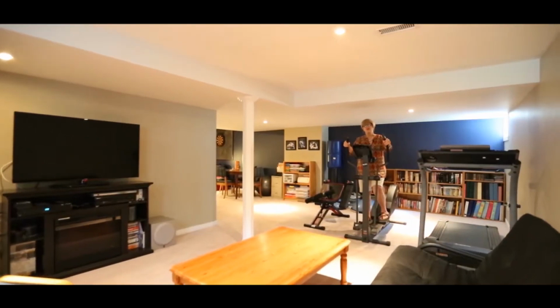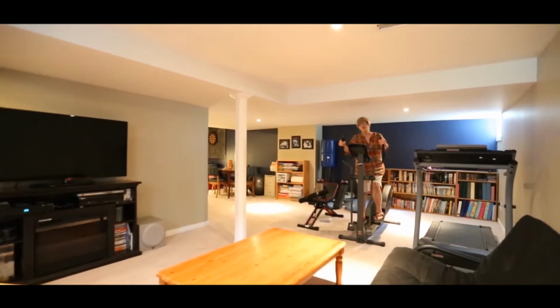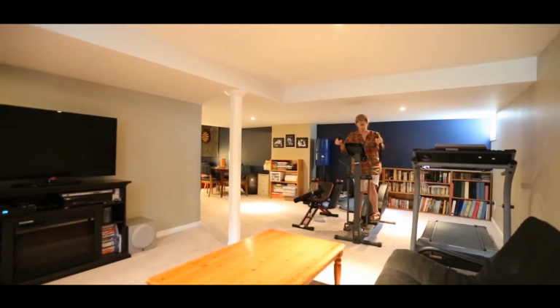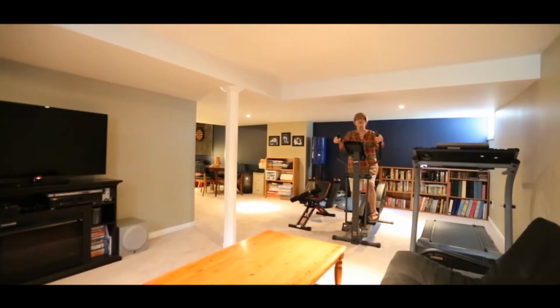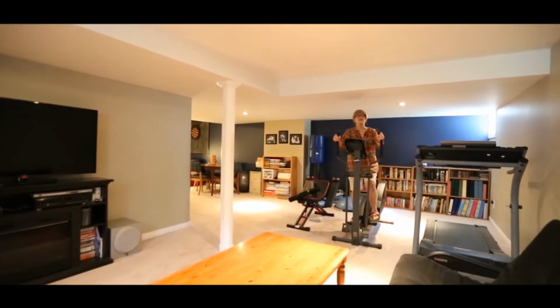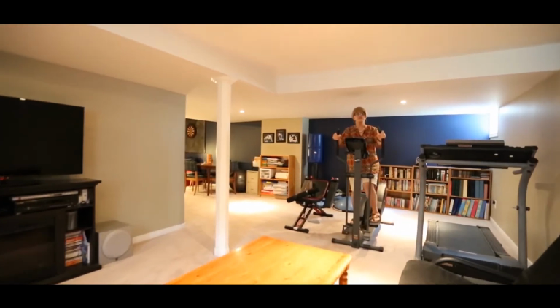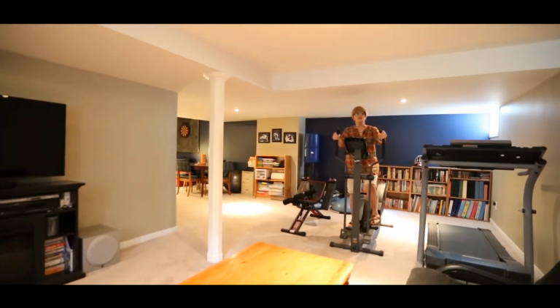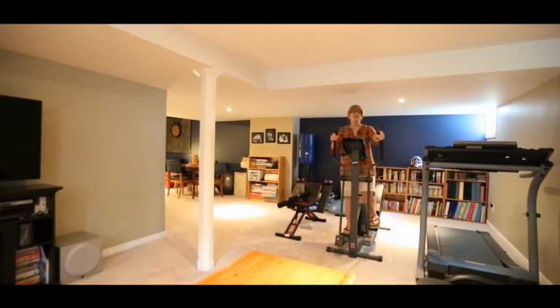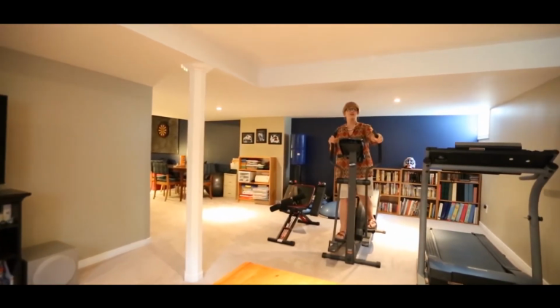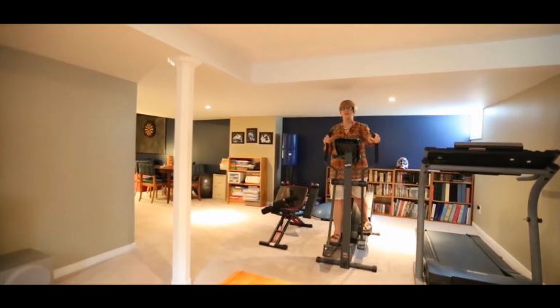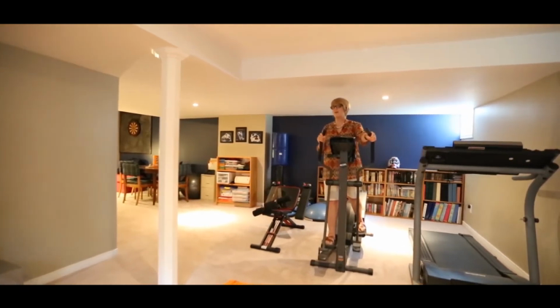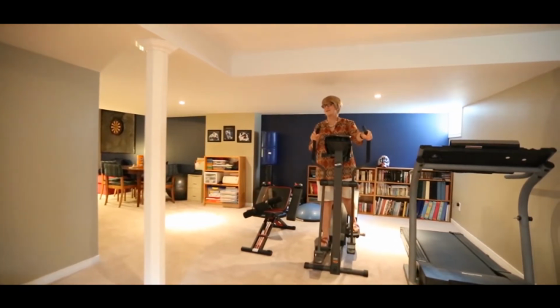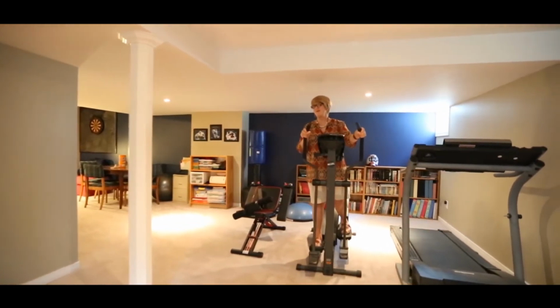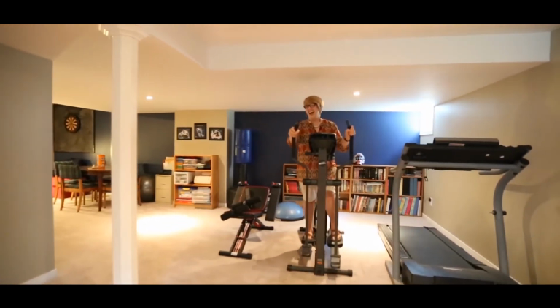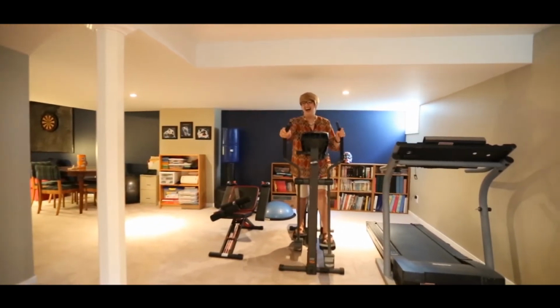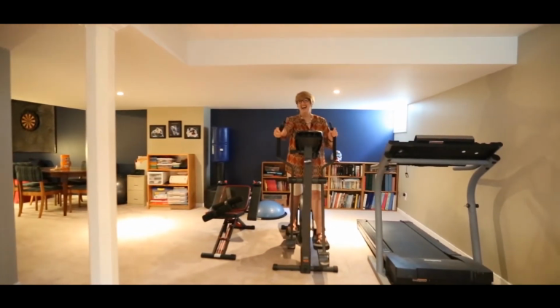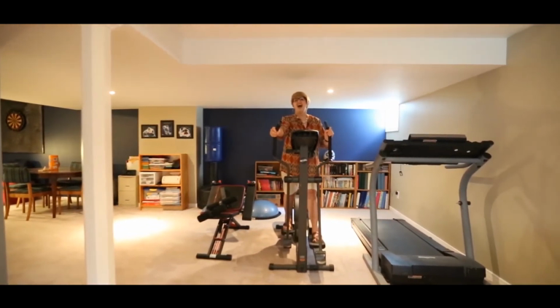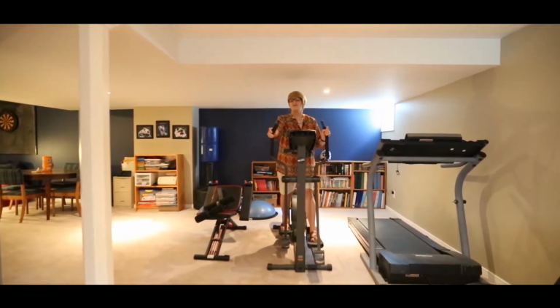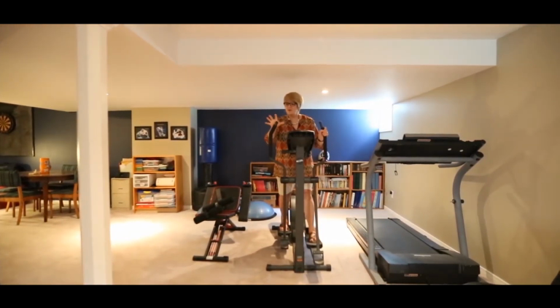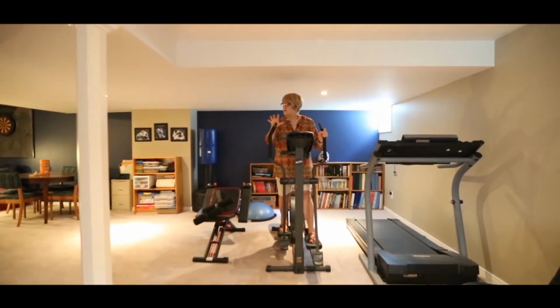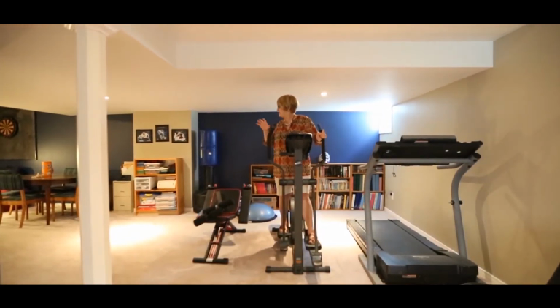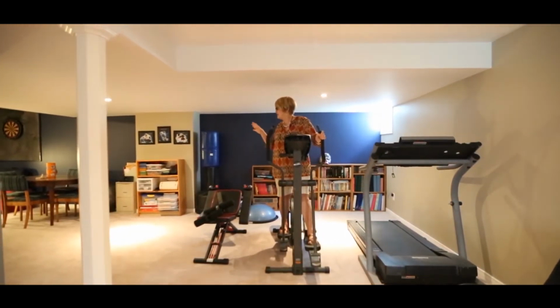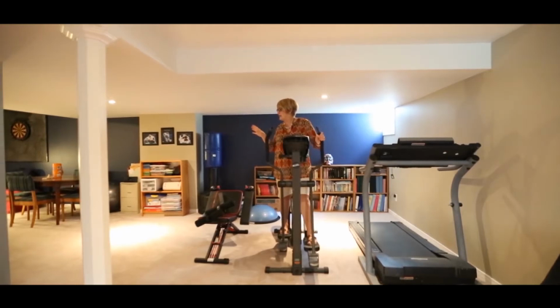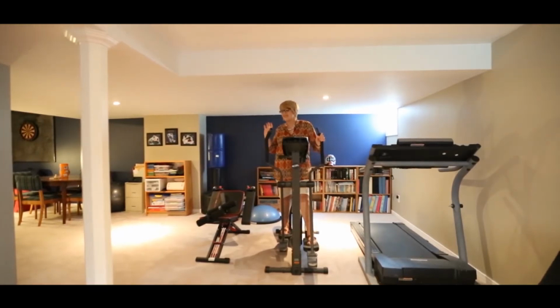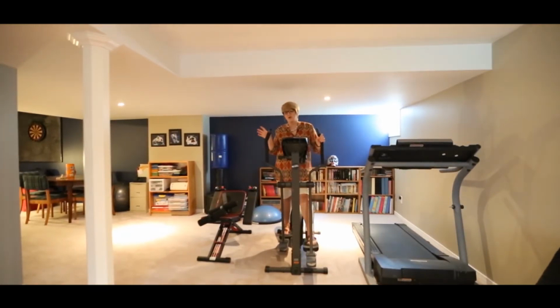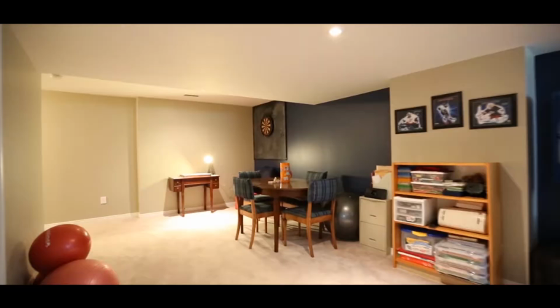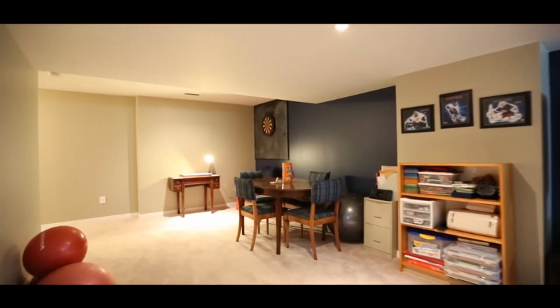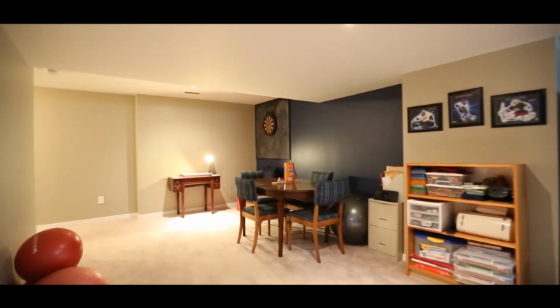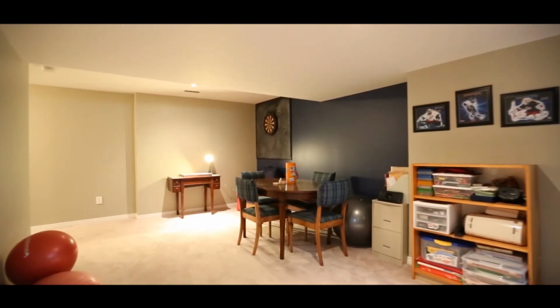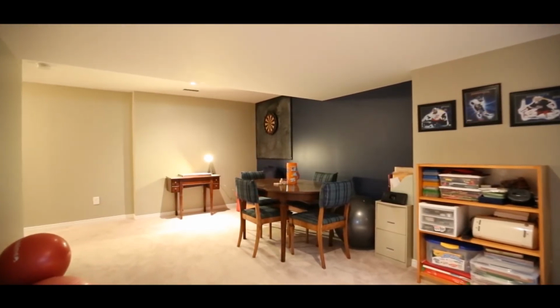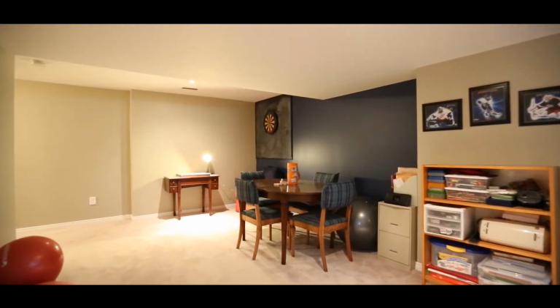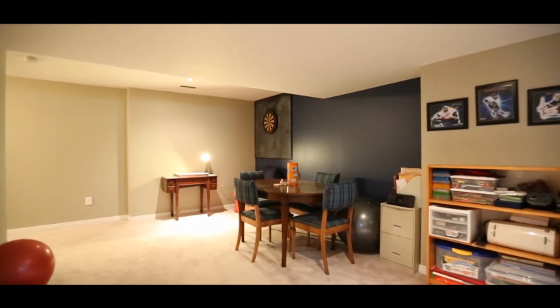You've got a great space for your exercise equipment down here — if I could only figure out how to make it go! Family room space, study space, great open space, plus really good storage.